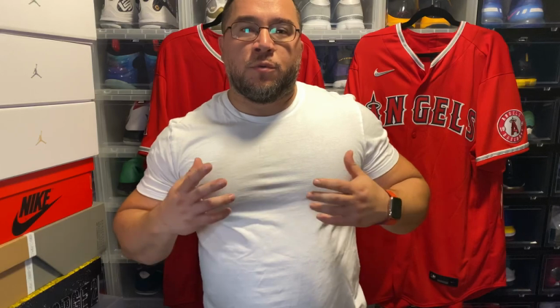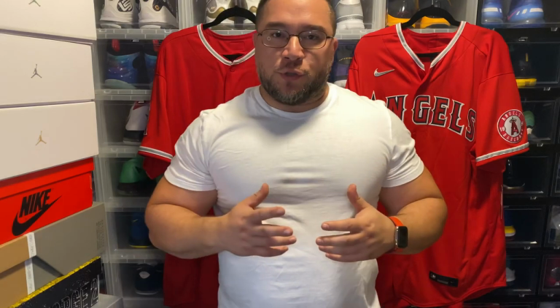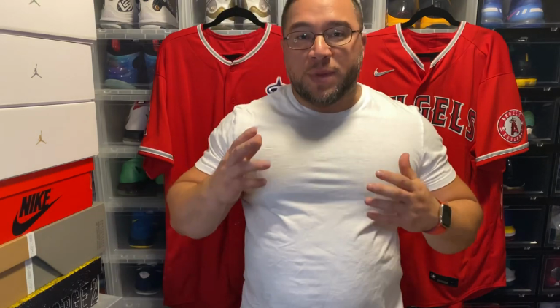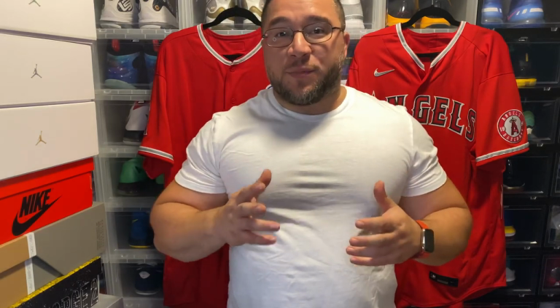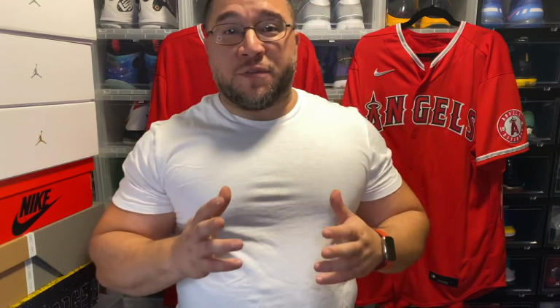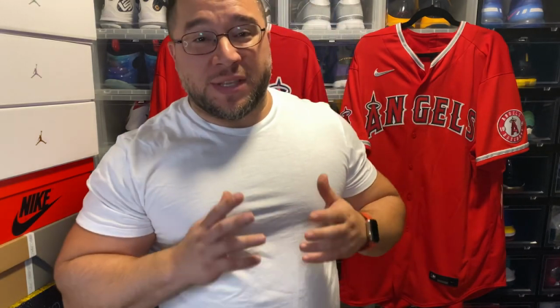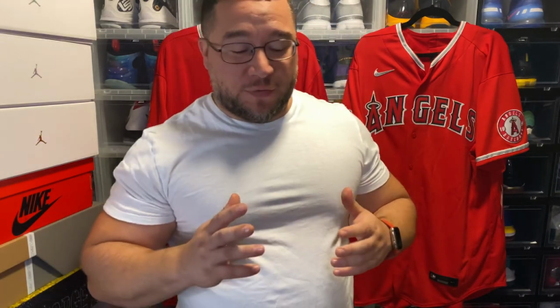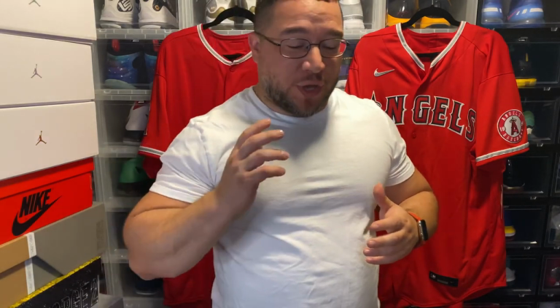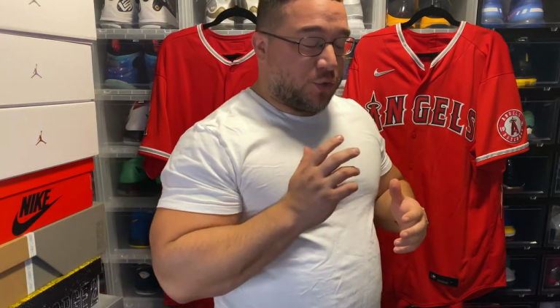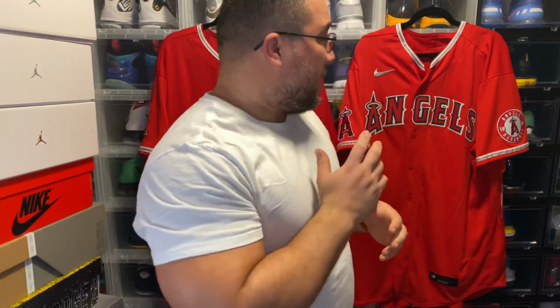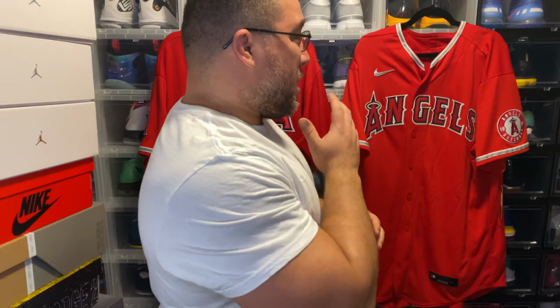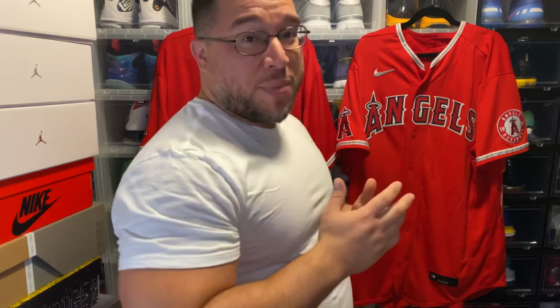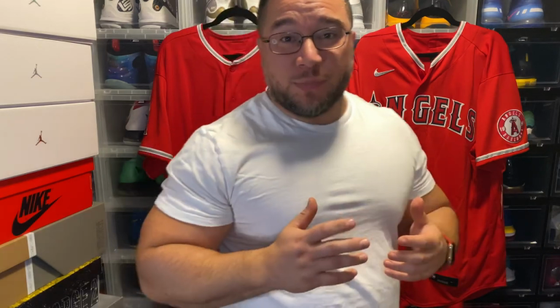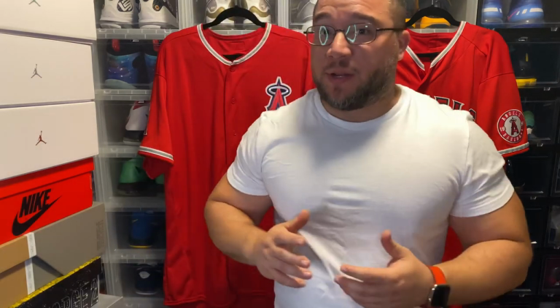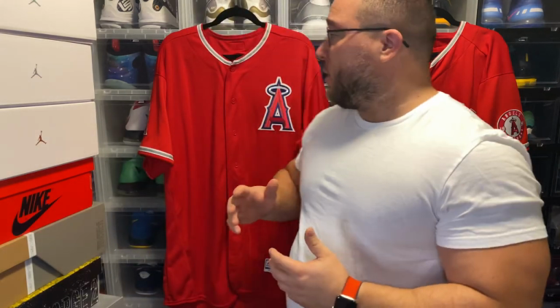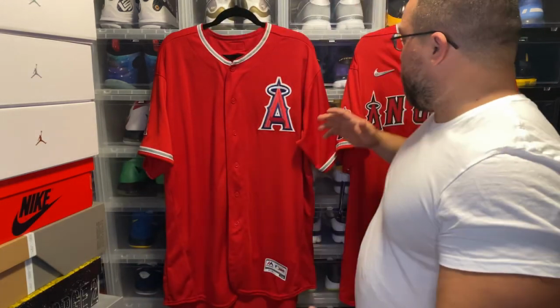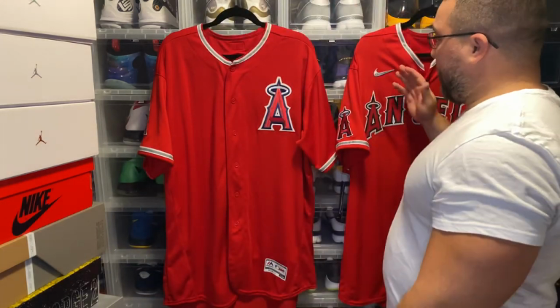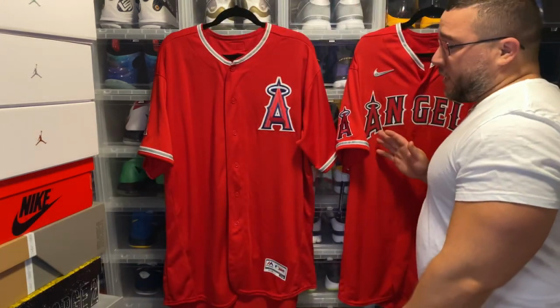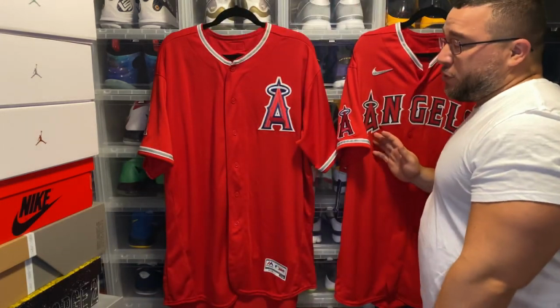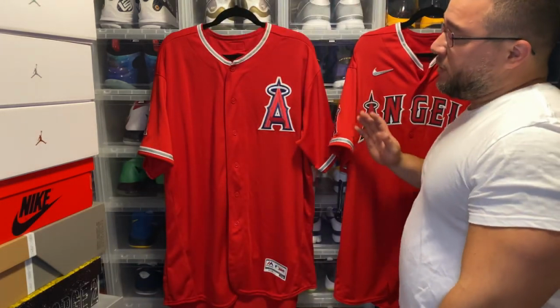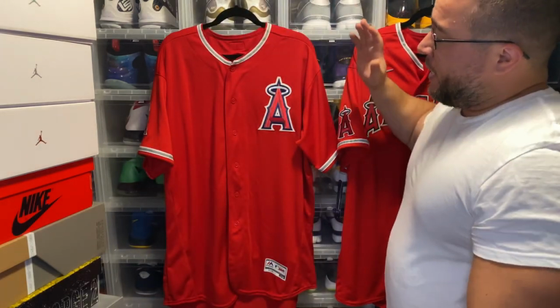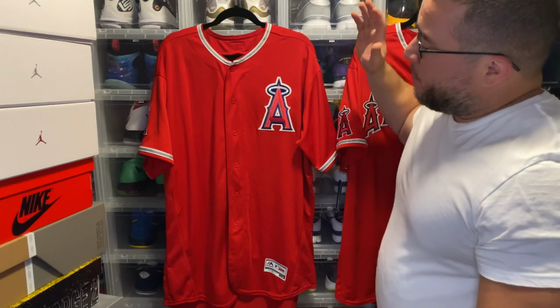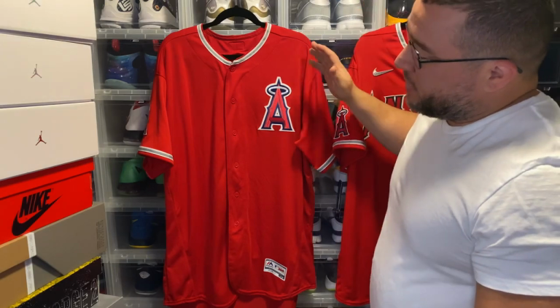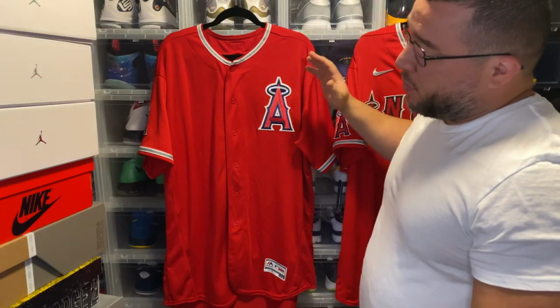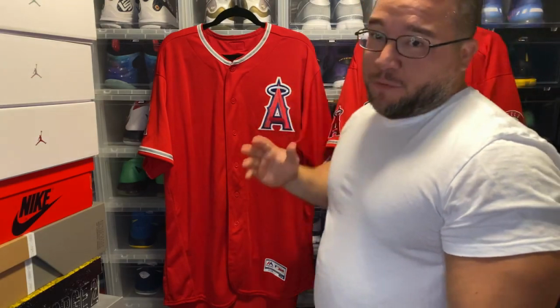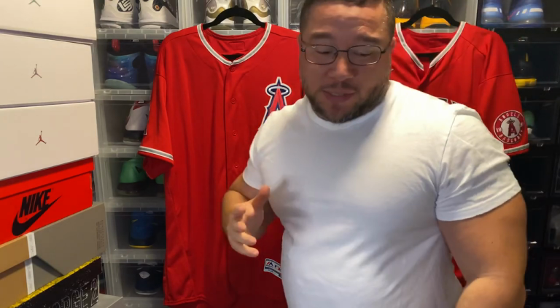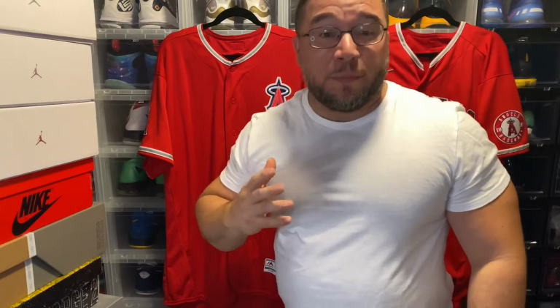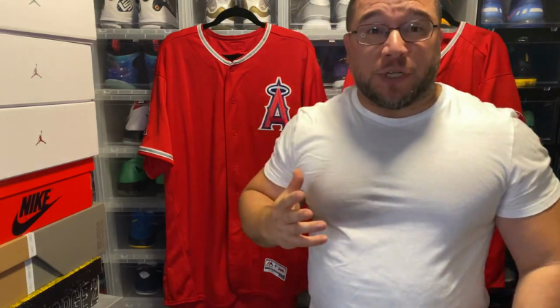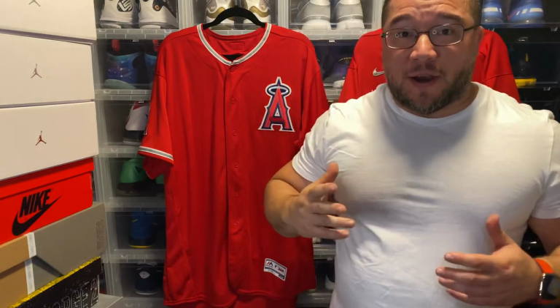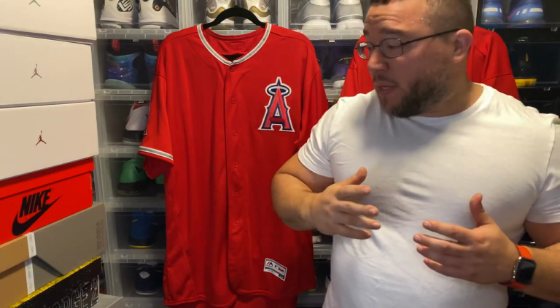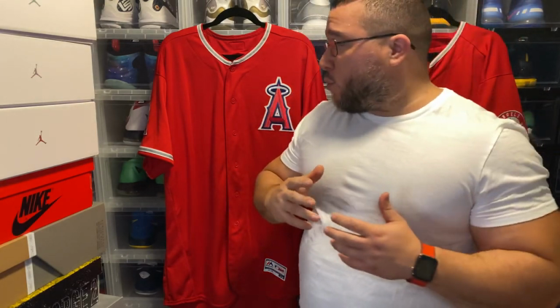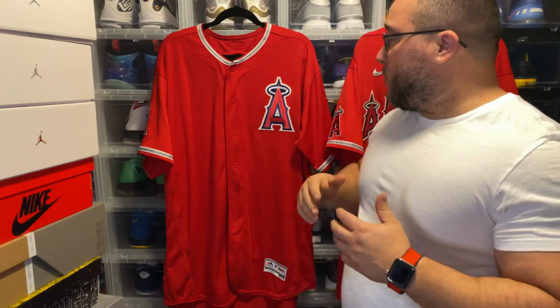What's good YouTube, back again with another video. In today's video we're gonna do a measurement comparison between the new Nike authentic baseball jerseys and the Majestic authentic Flex Base baseball jerseys.